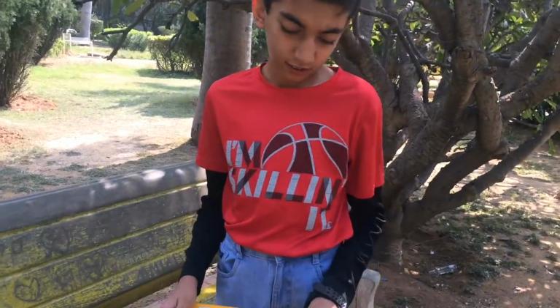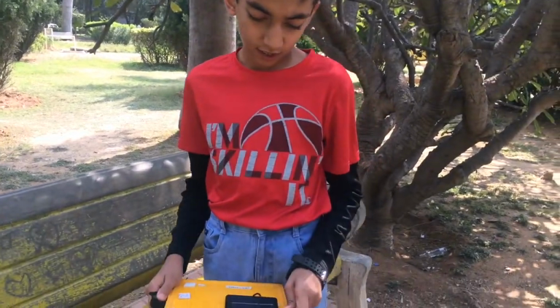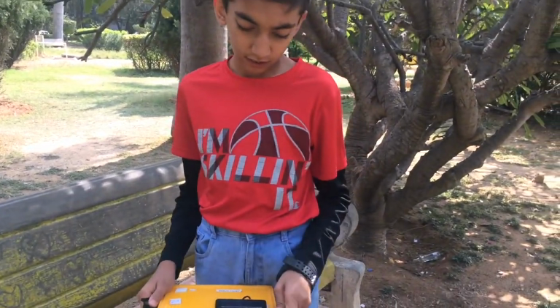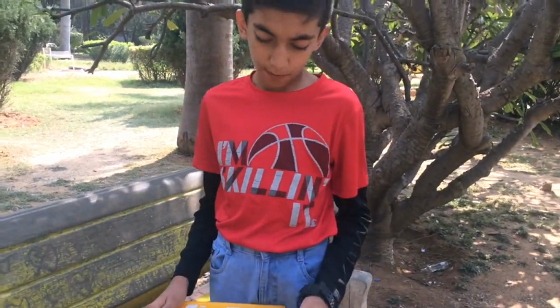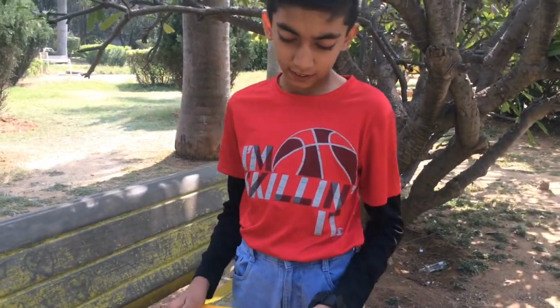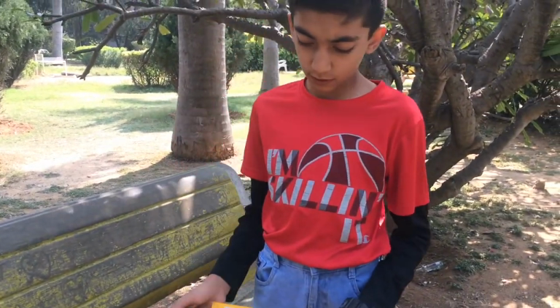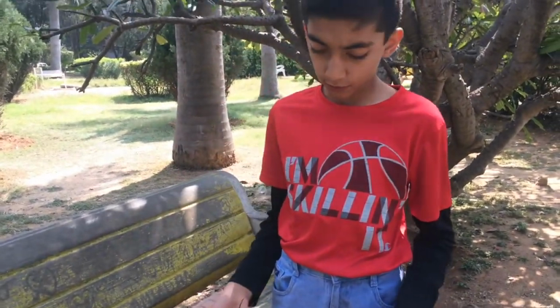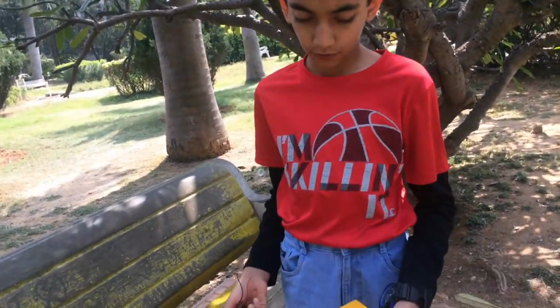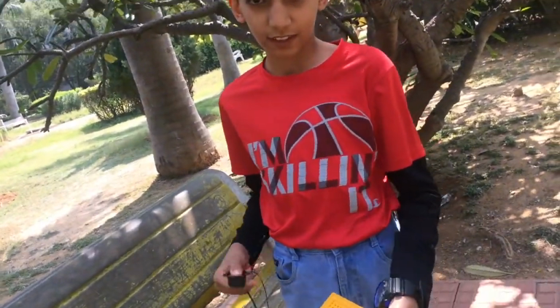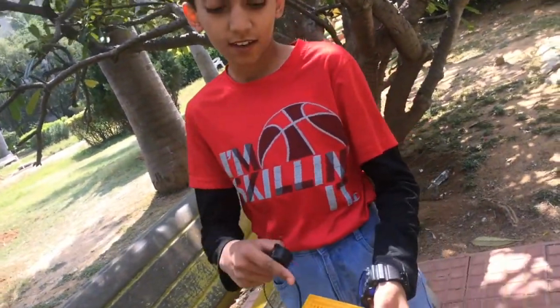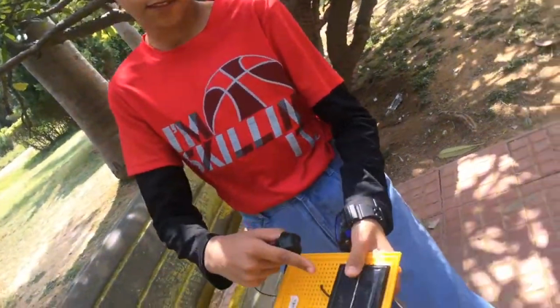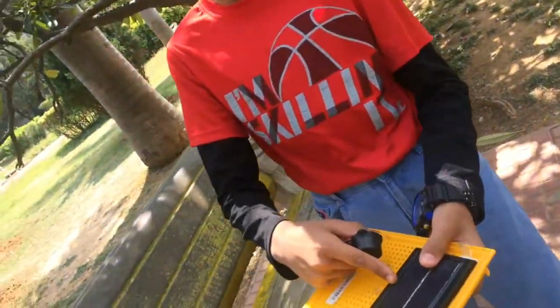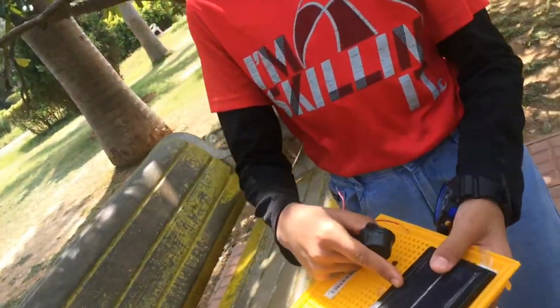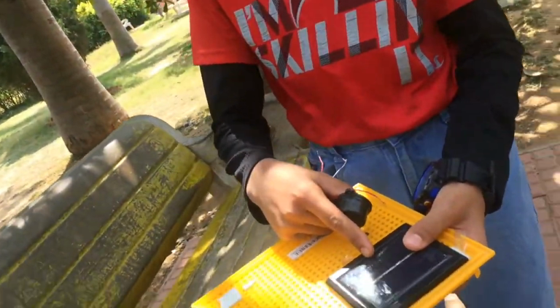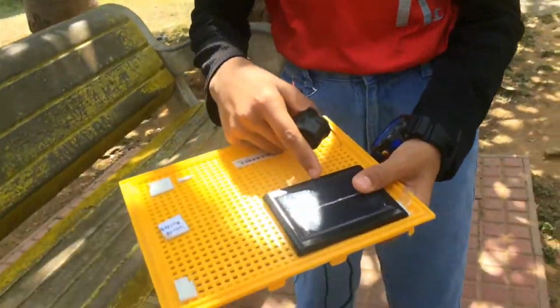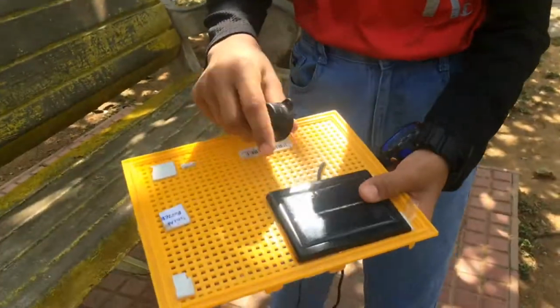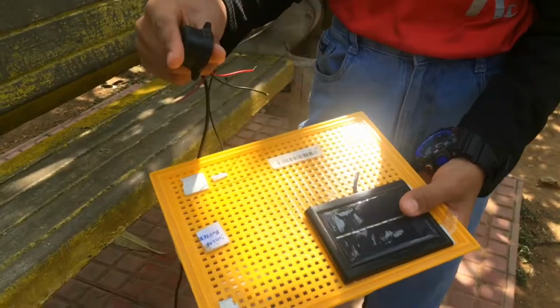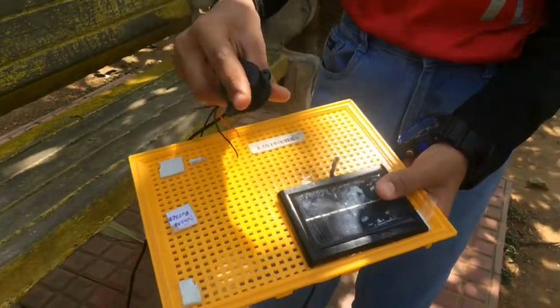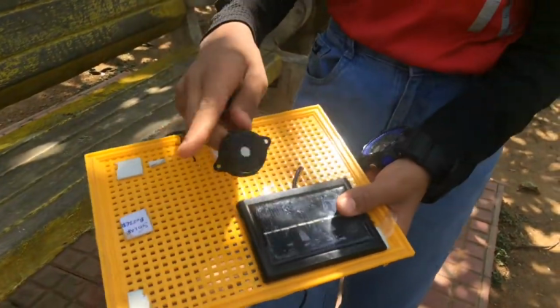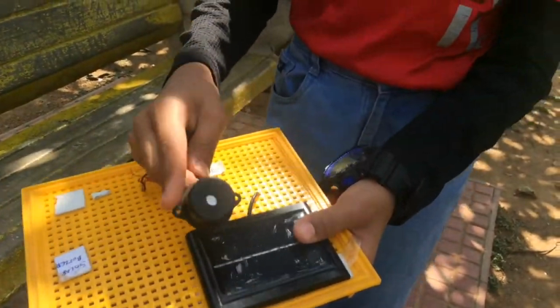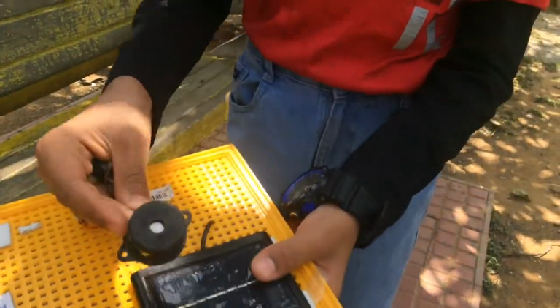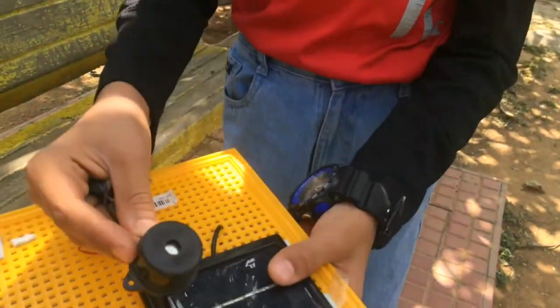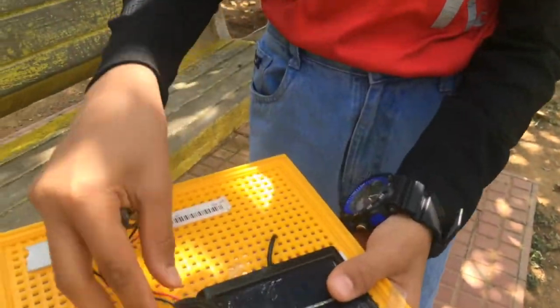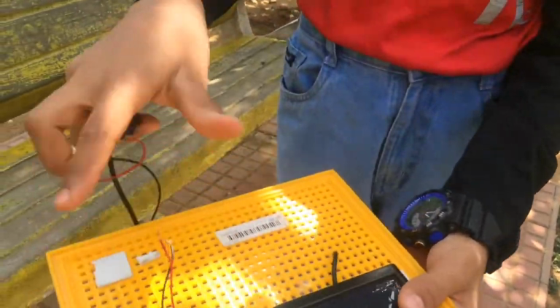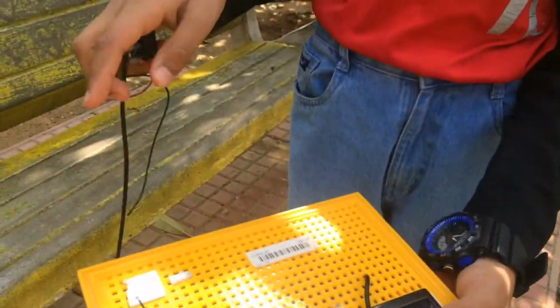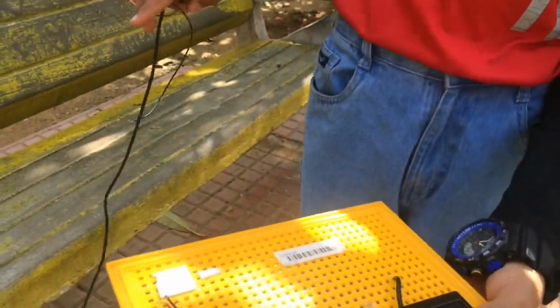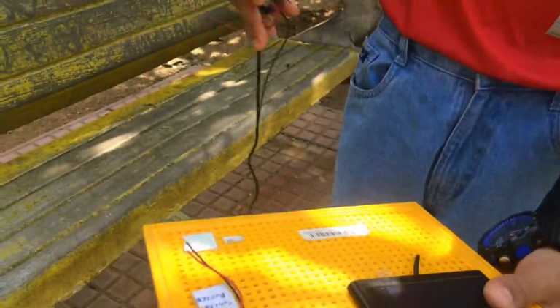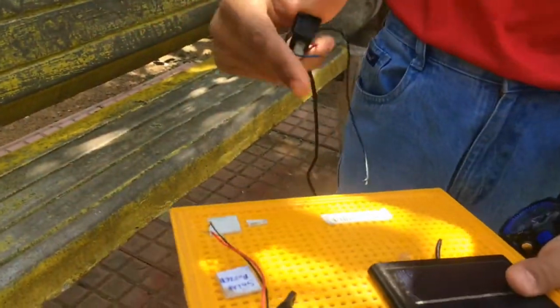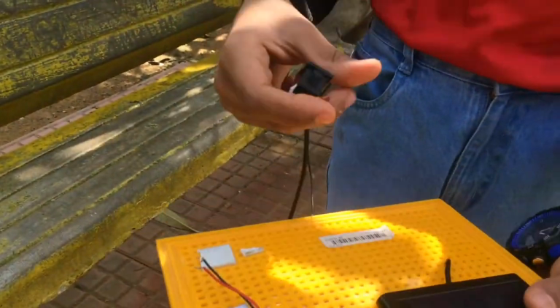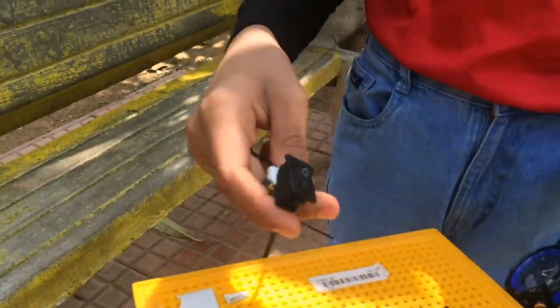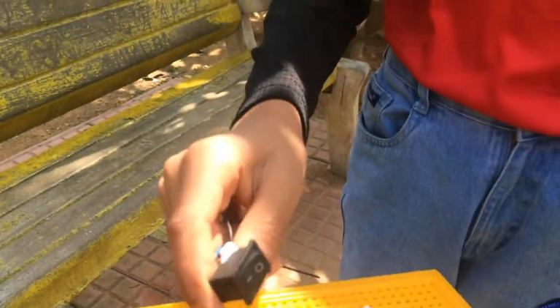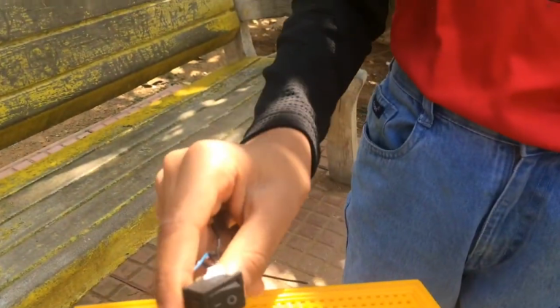The components you use for it are one 2-volt small solar panel, one buzzer, and one mini switch.